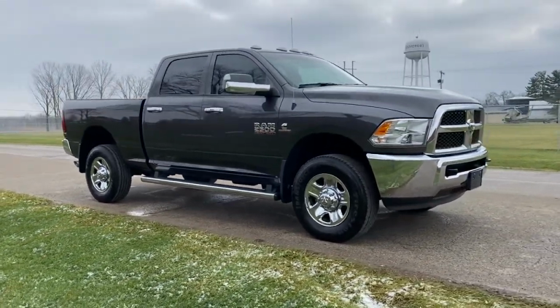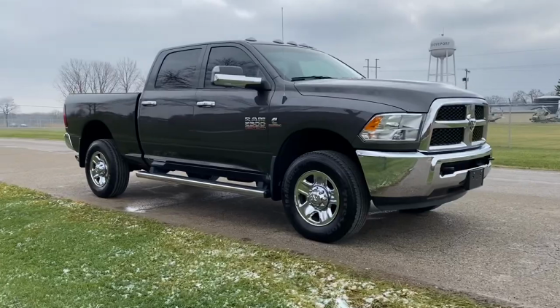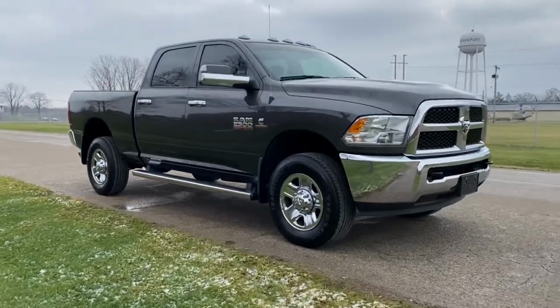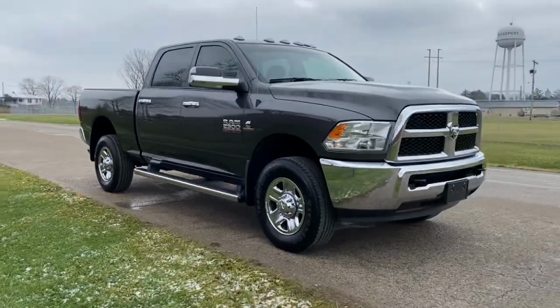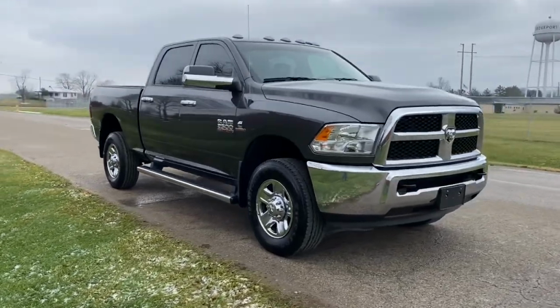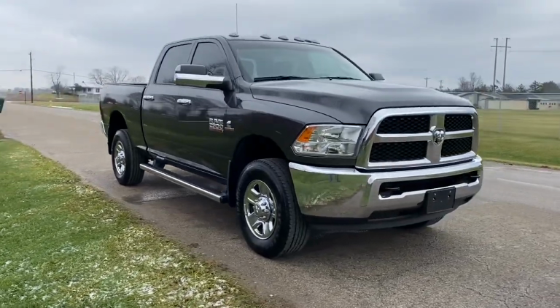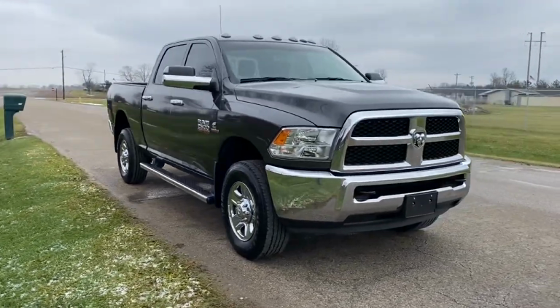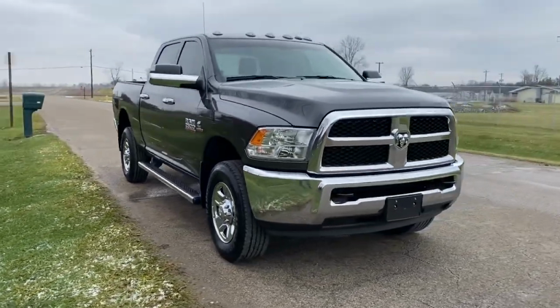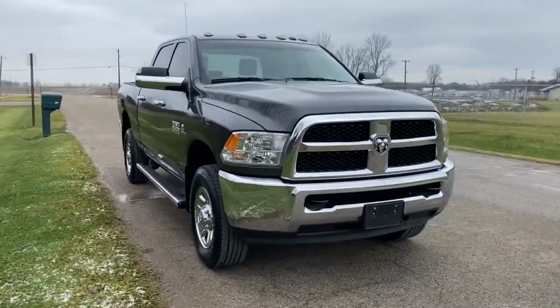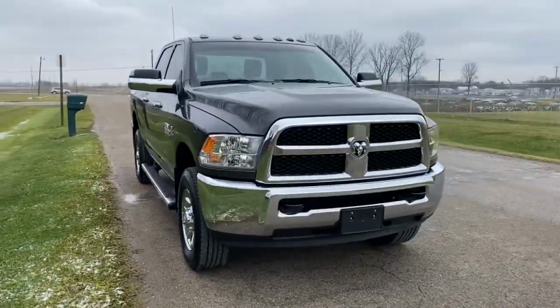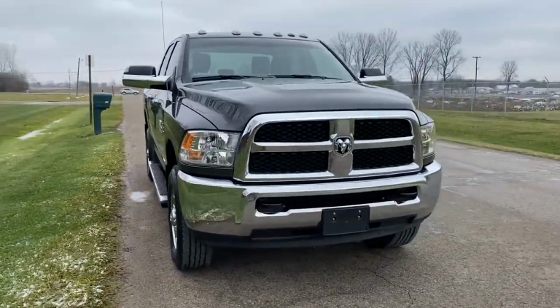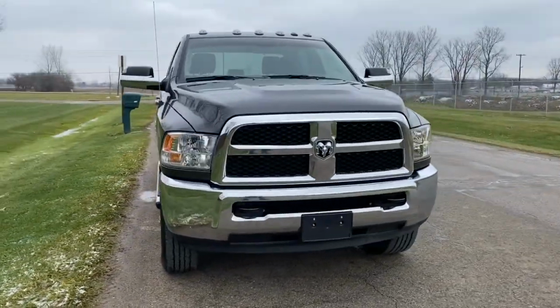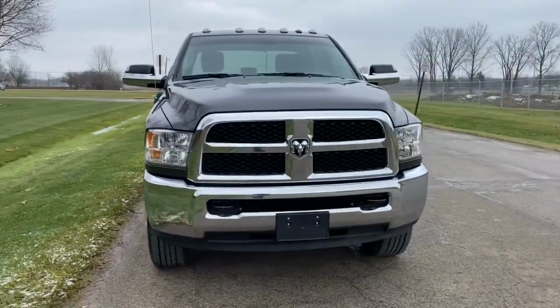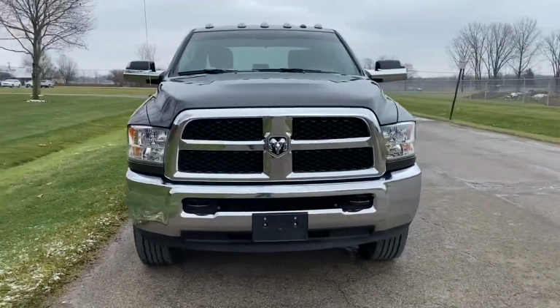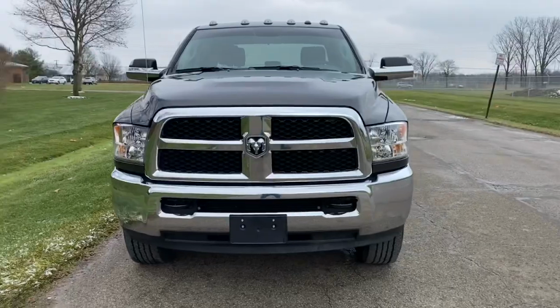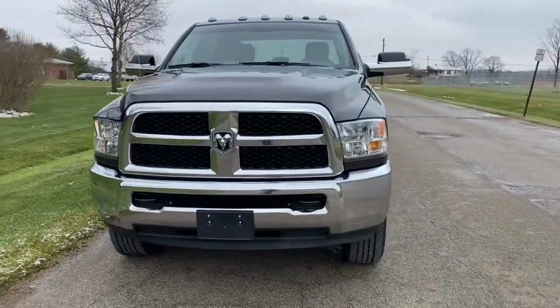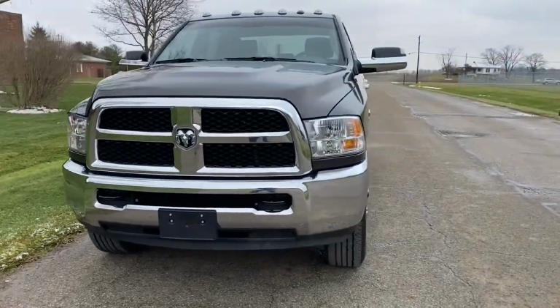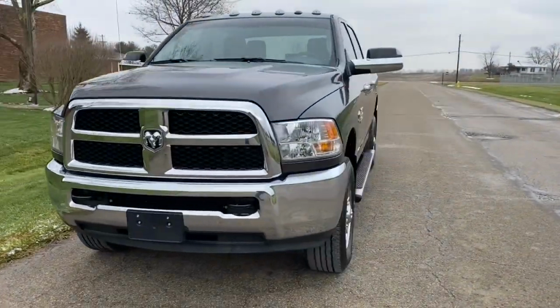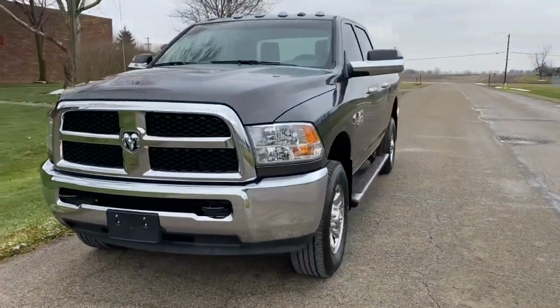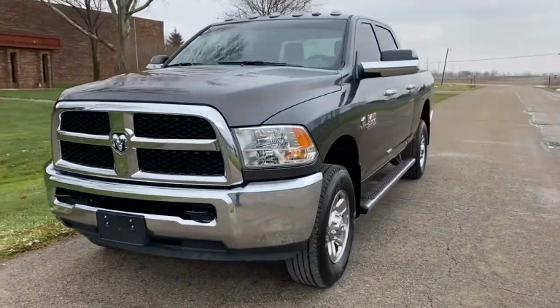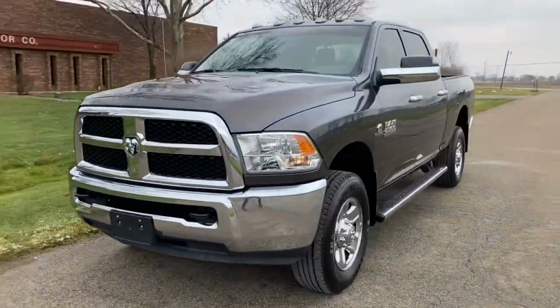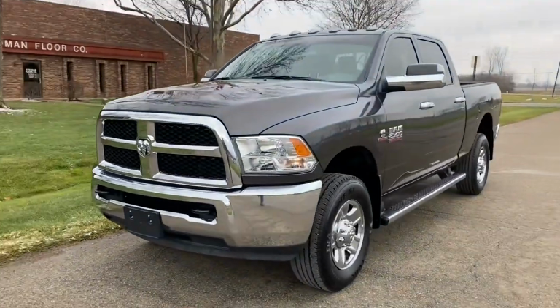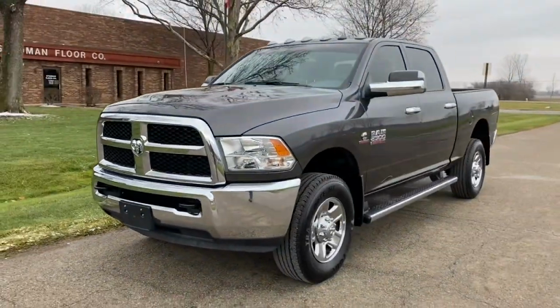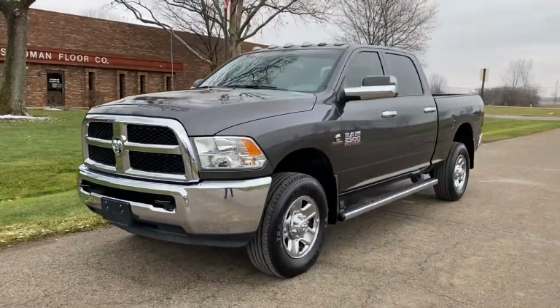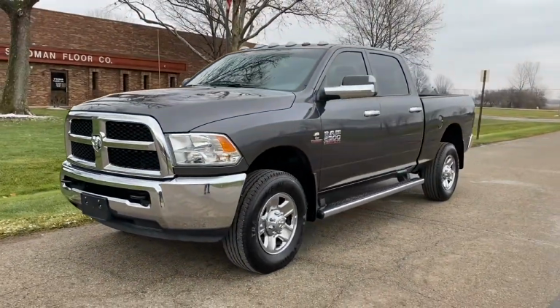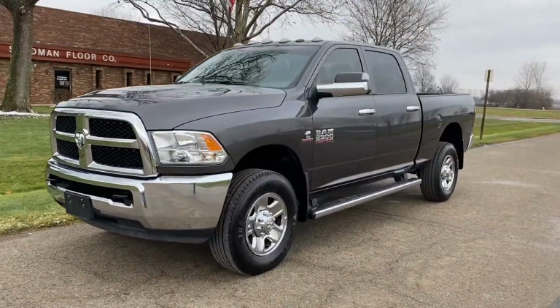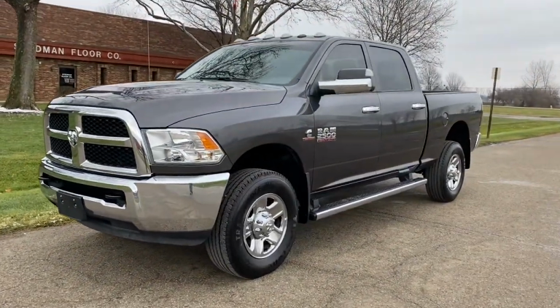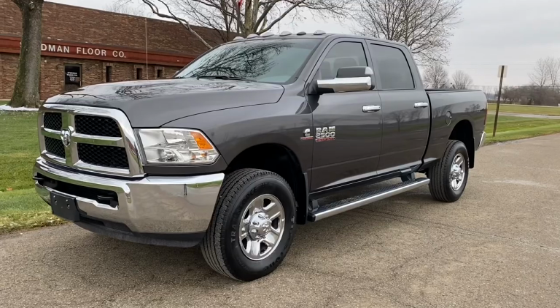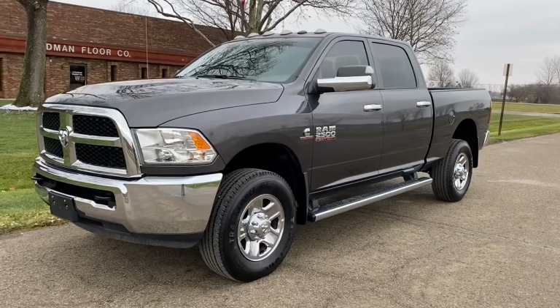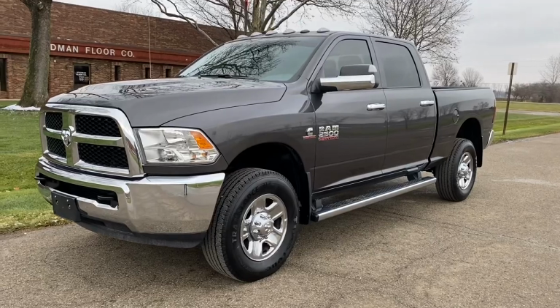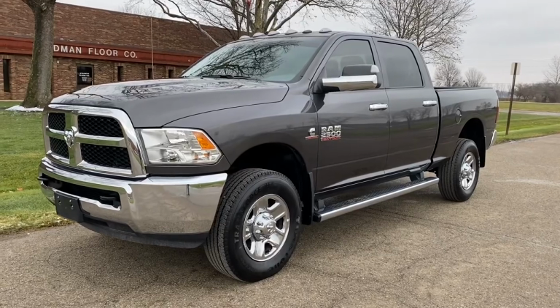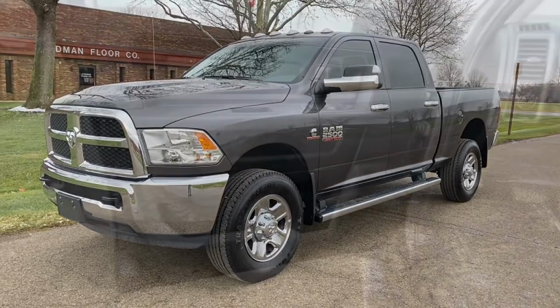The best thing about this truck is it only has 6,000 miles, so it's in like-new condition — very, very clean and well taken care of. It is a one-owner truck. We'll go ahead and take a look inside.